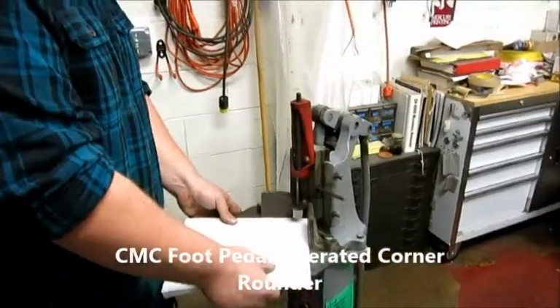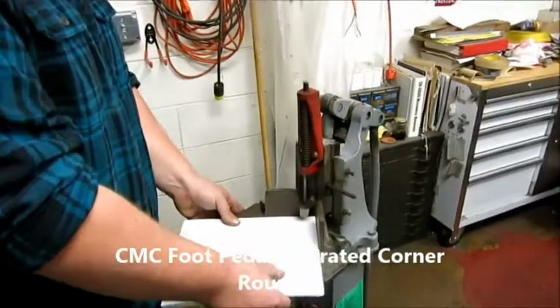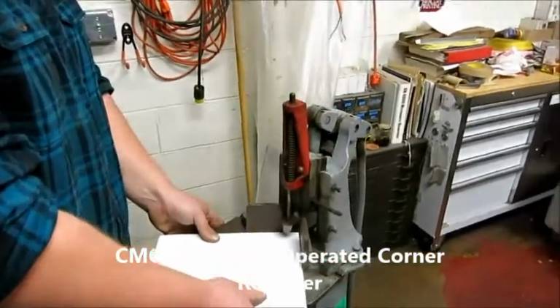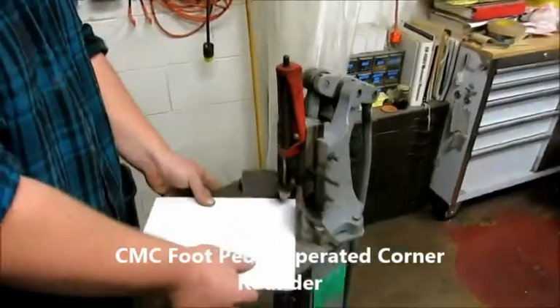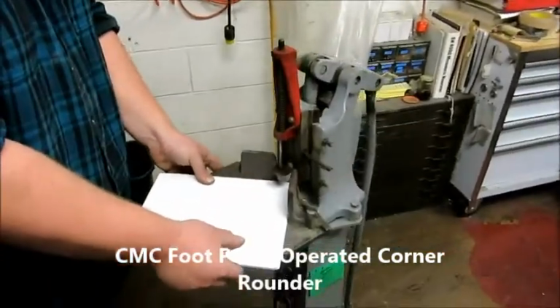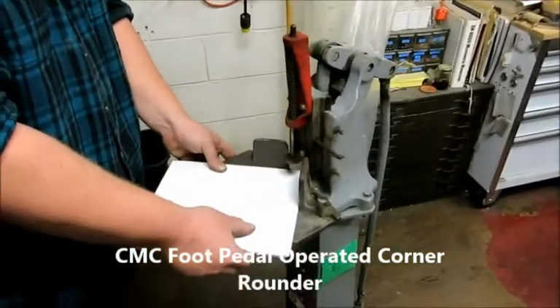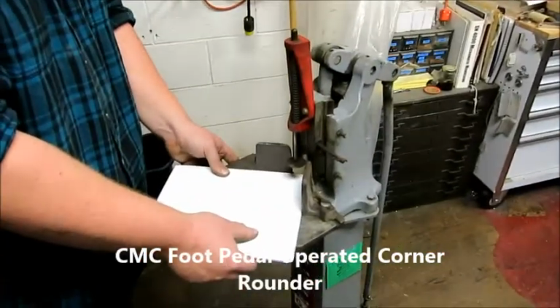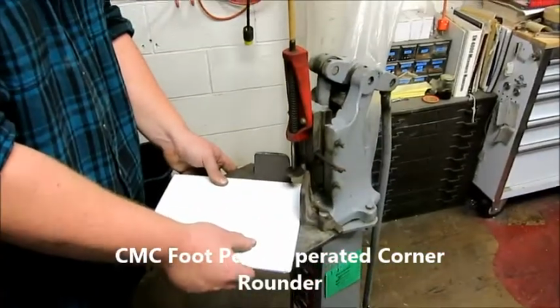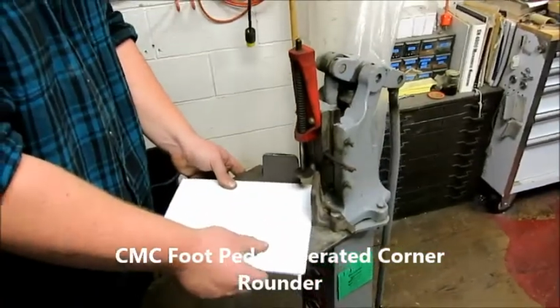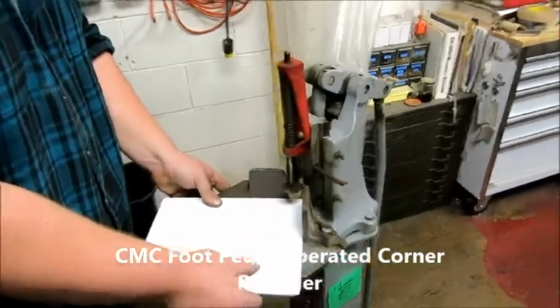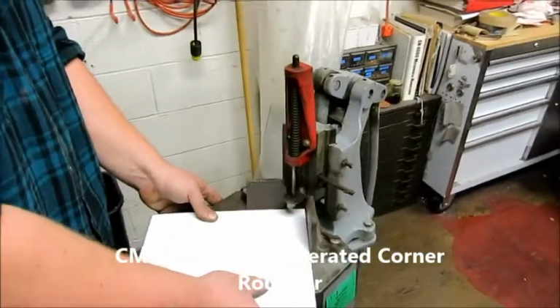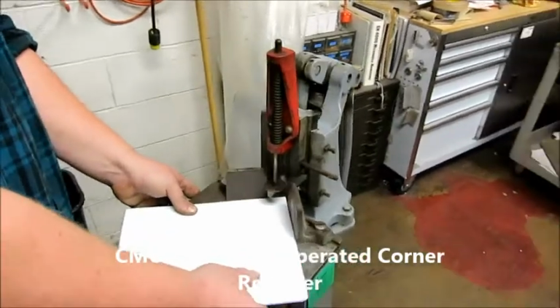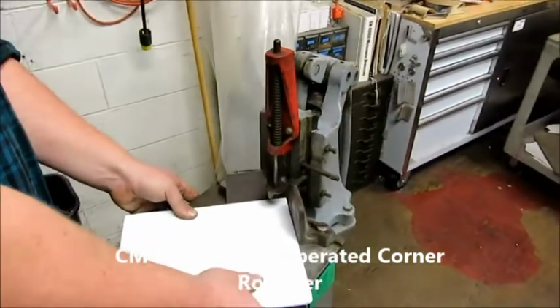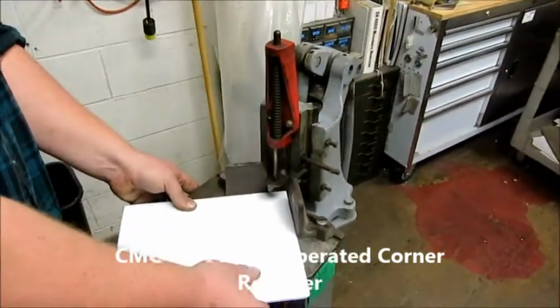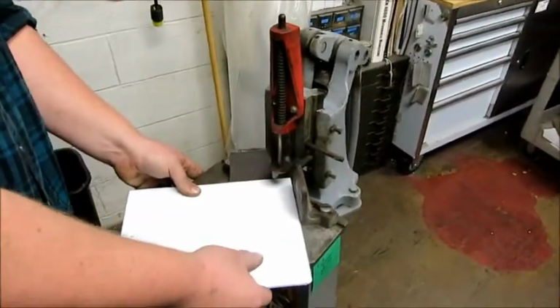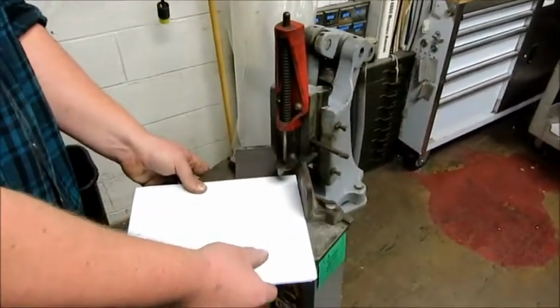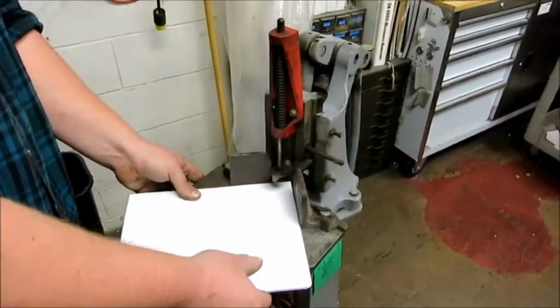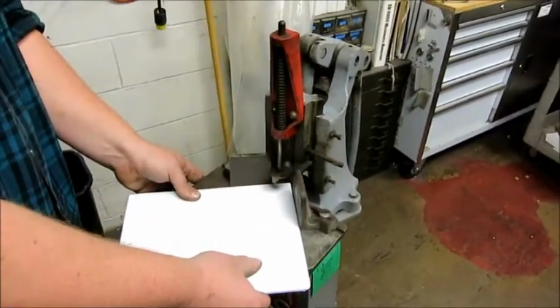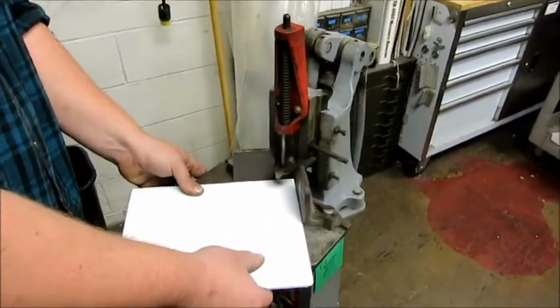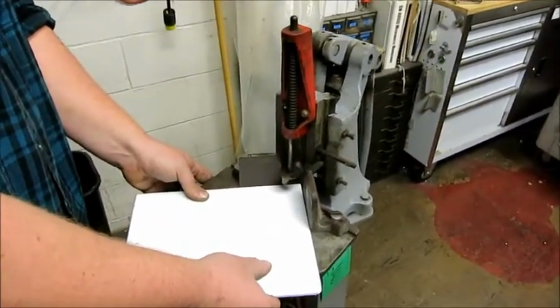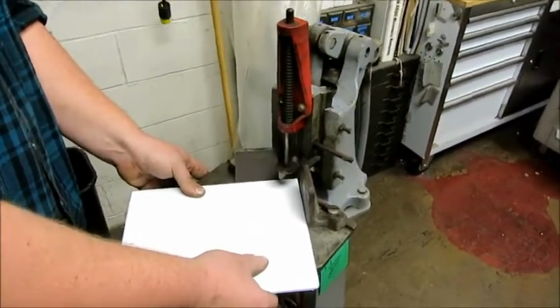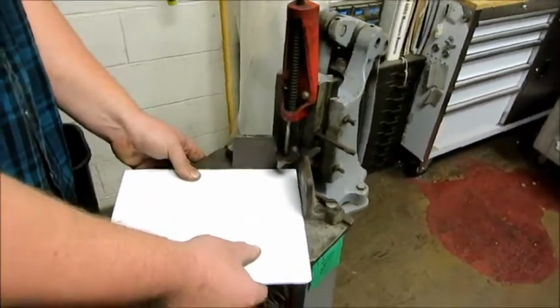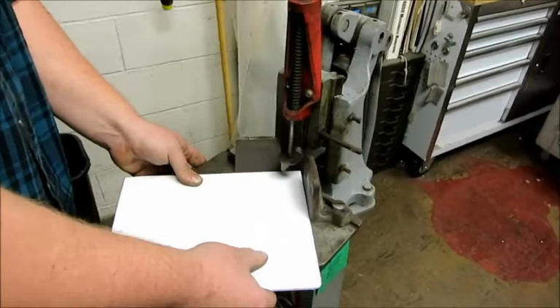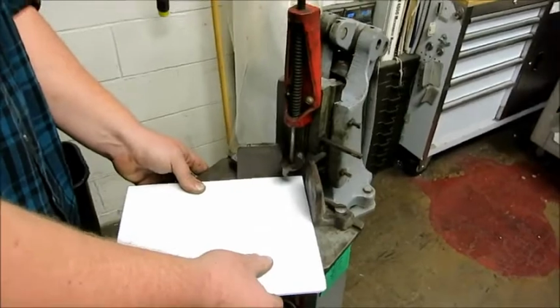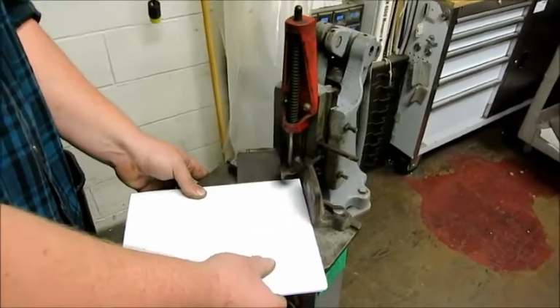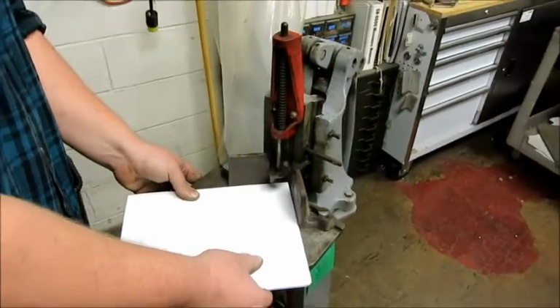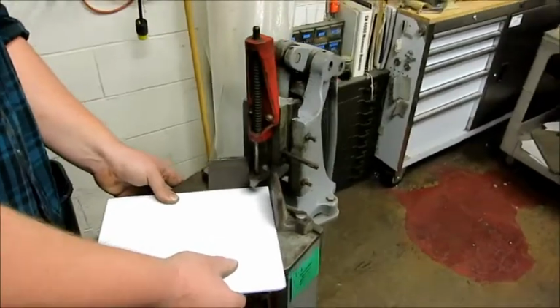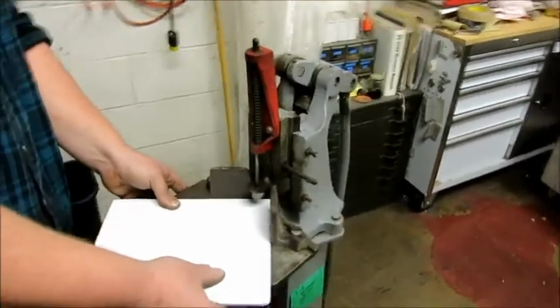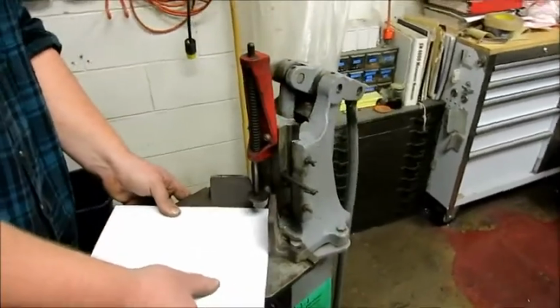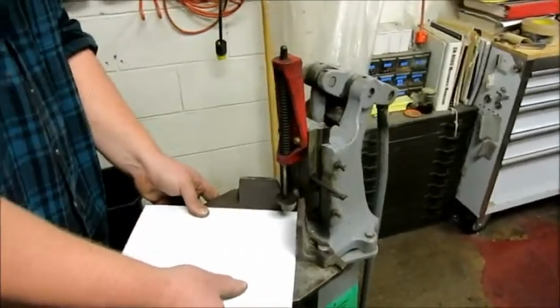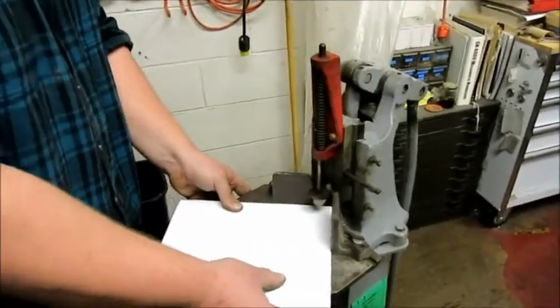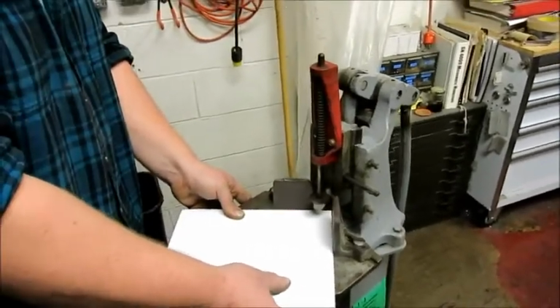This is a CMC foot-powered corner rounder. The blade's a little dull — you need to get a sharpener. The blade would have to be sharpened, or you have to get a new blade, depending on what size corner rounding you want to do, but it does have one size included.